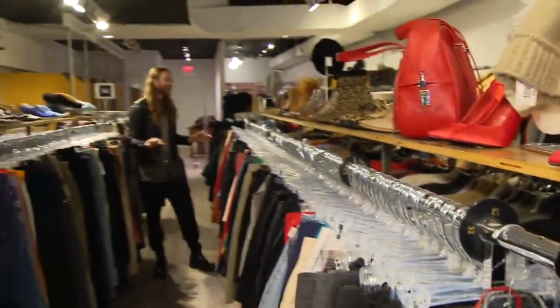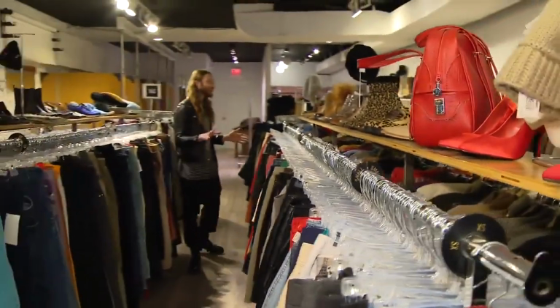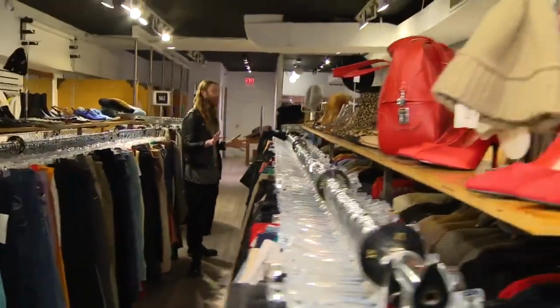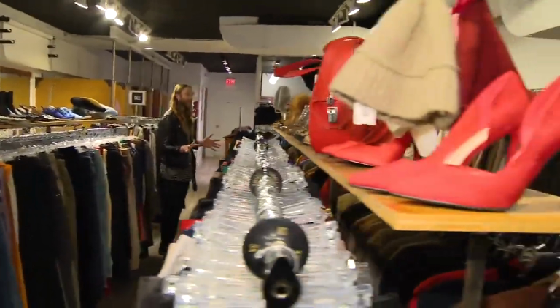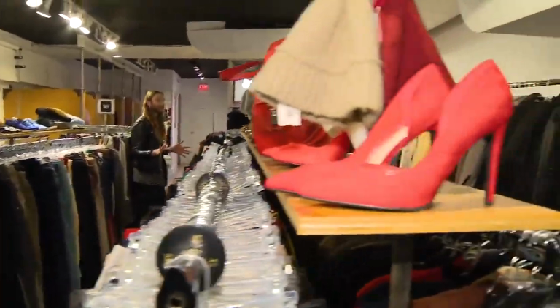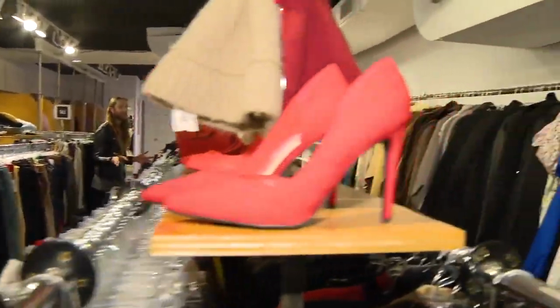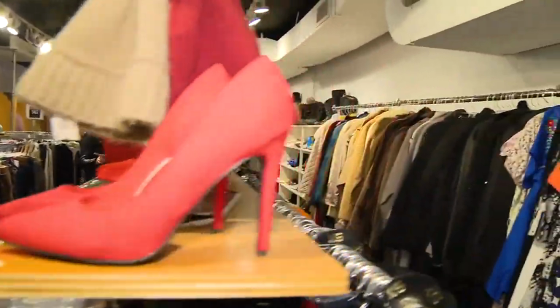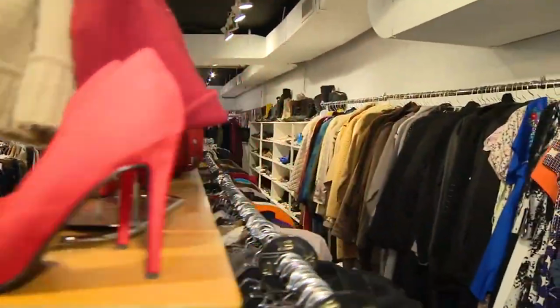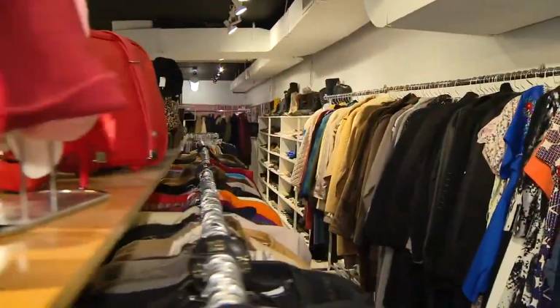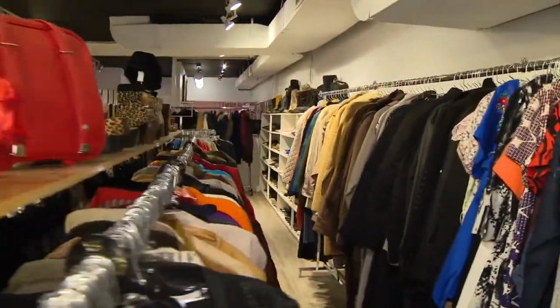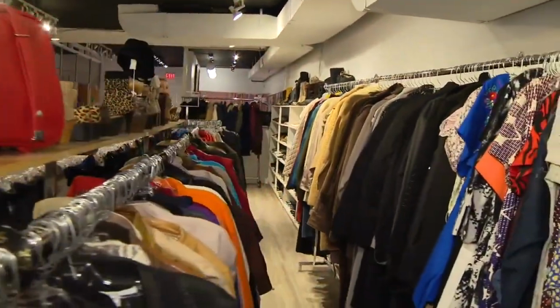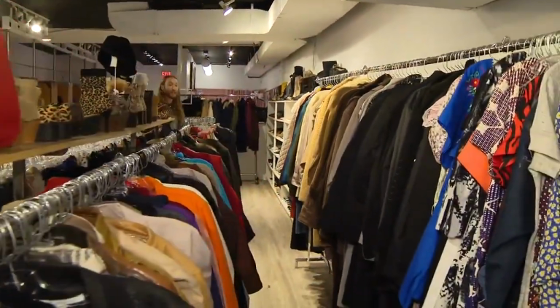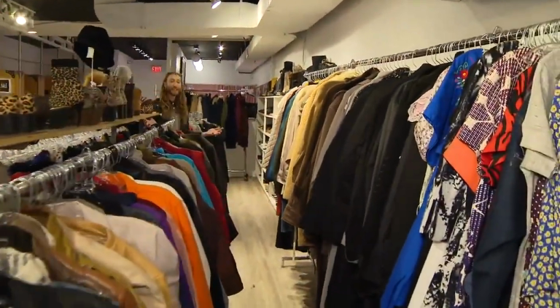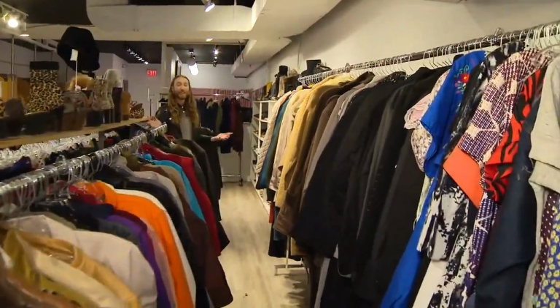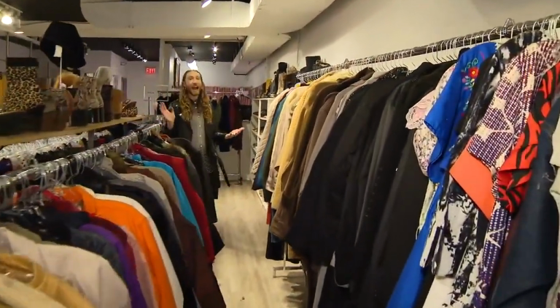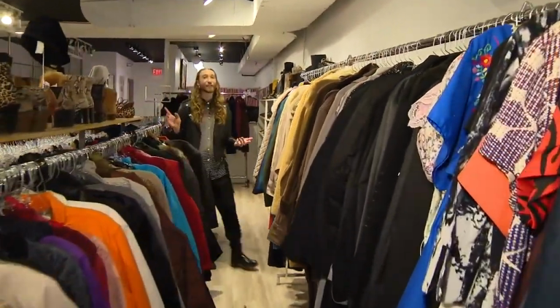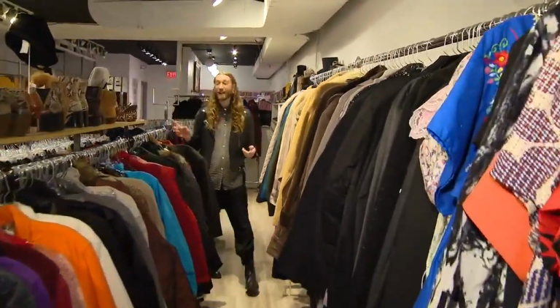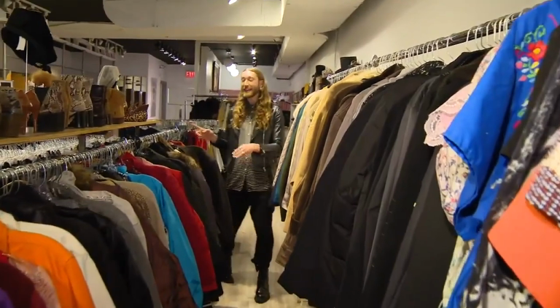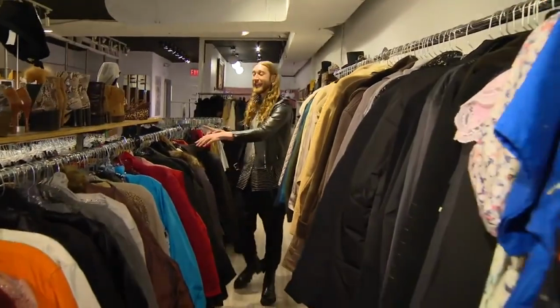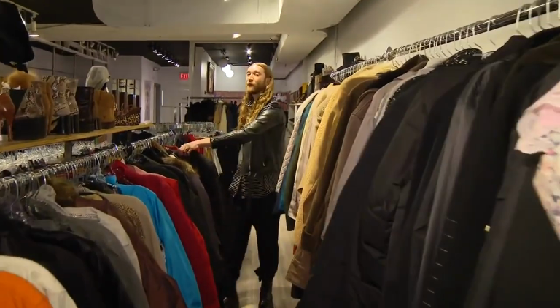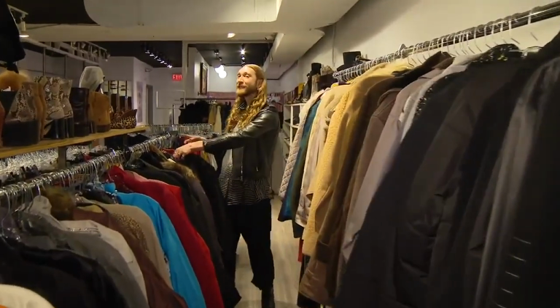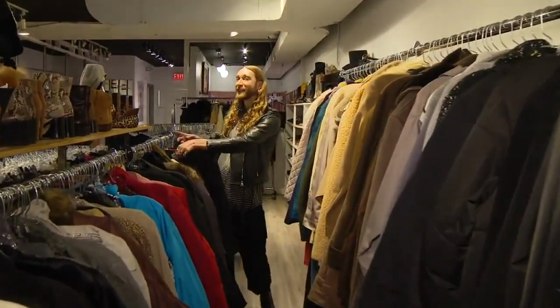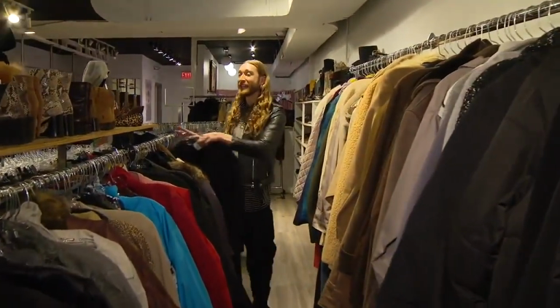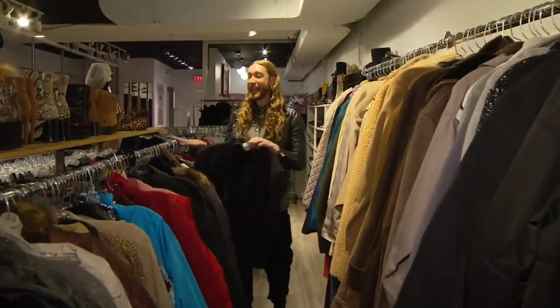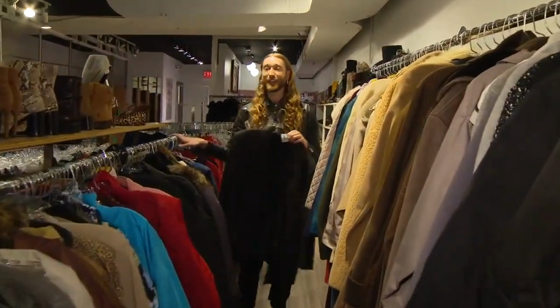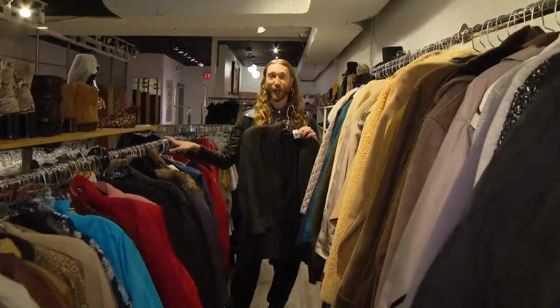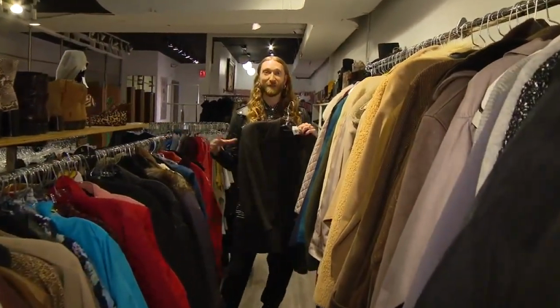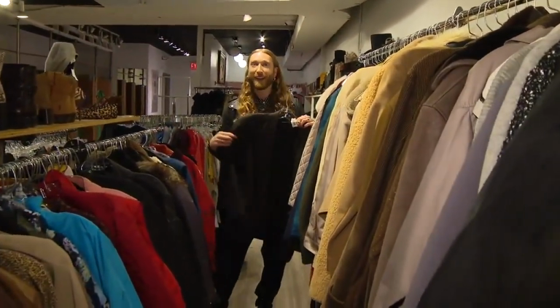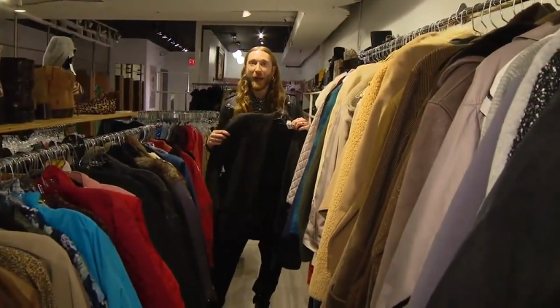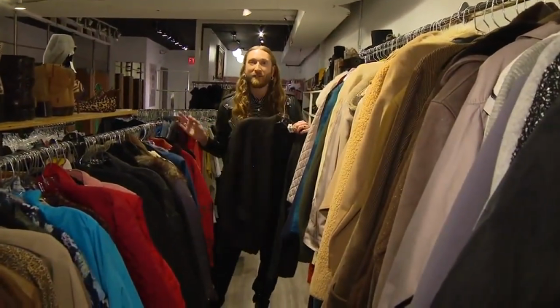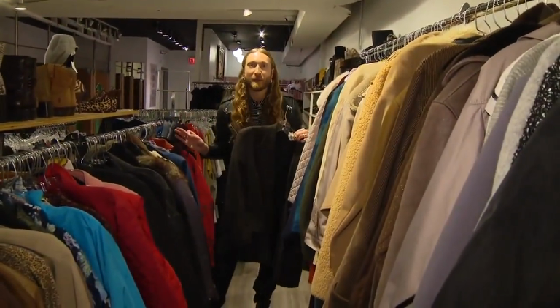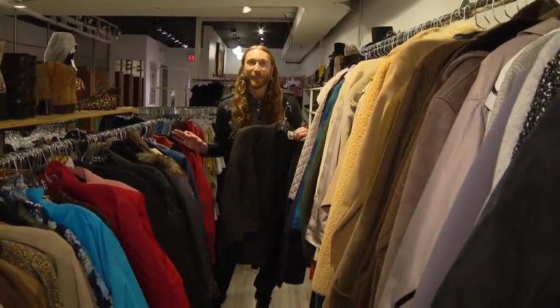You remember that beautiful blazer I had on earlier? I actually found it in the women's section in large, and it fit me perfectly.